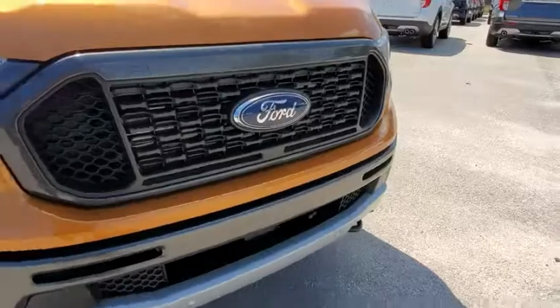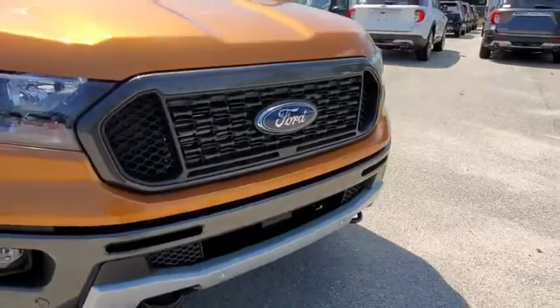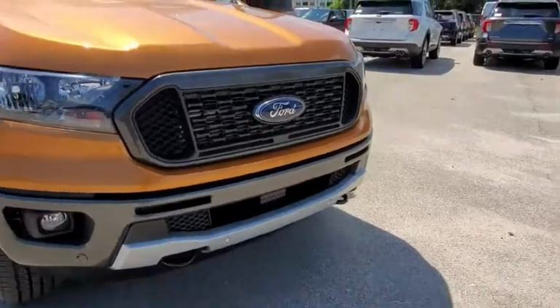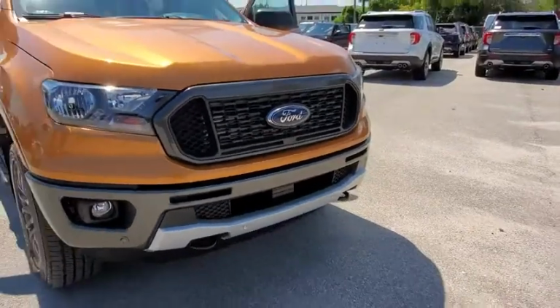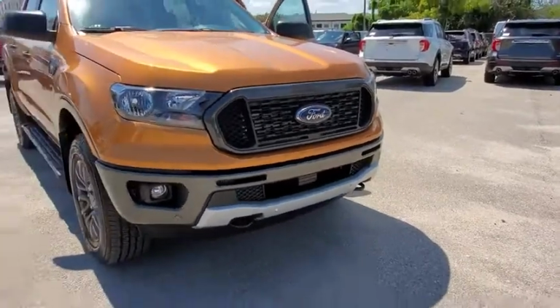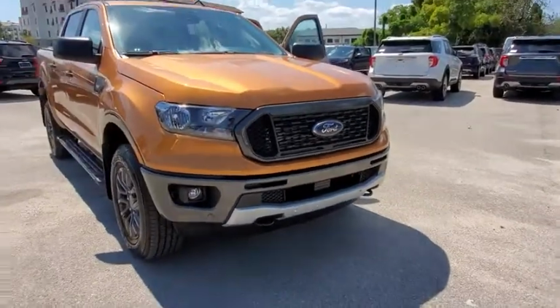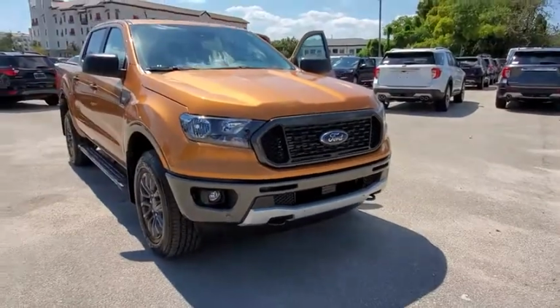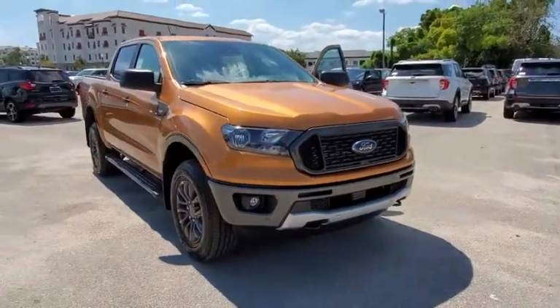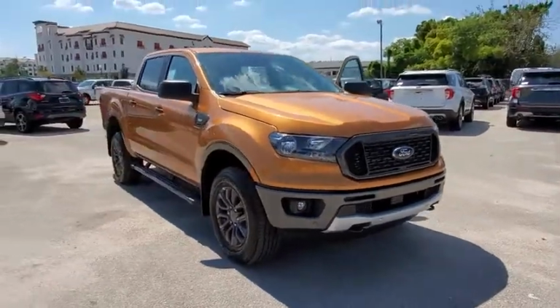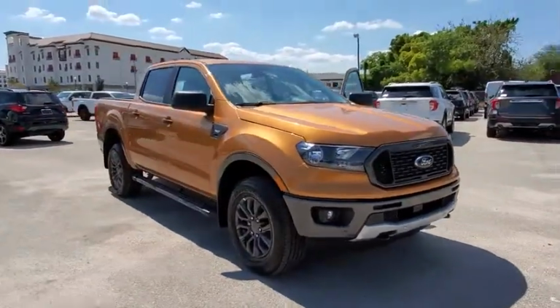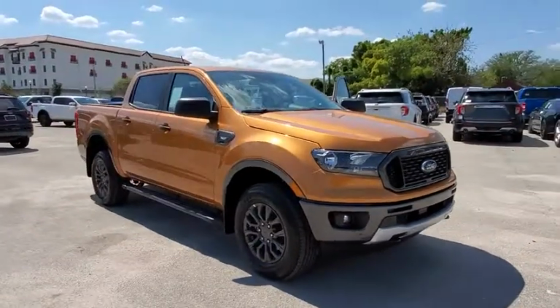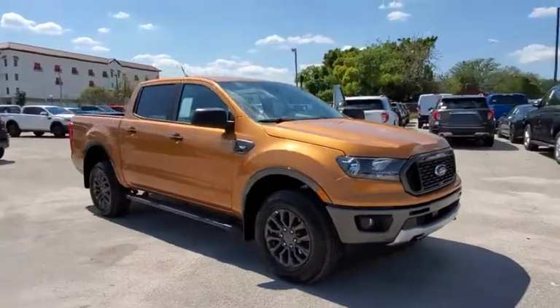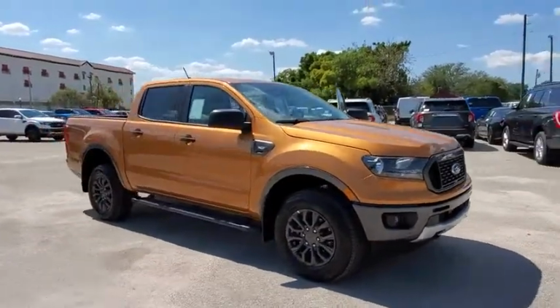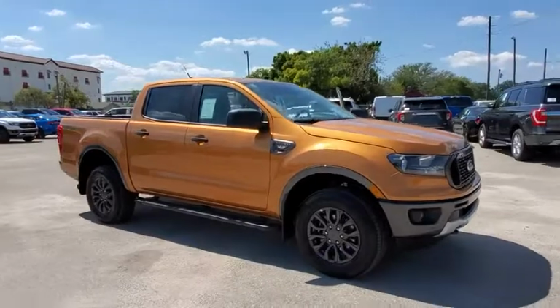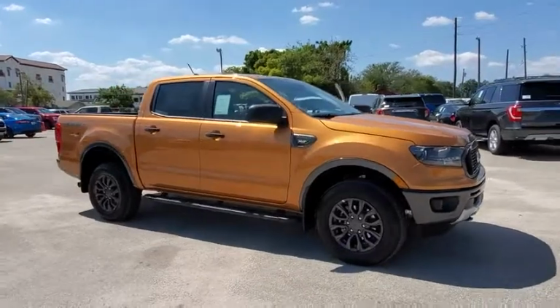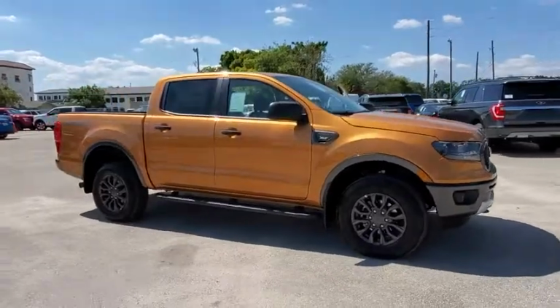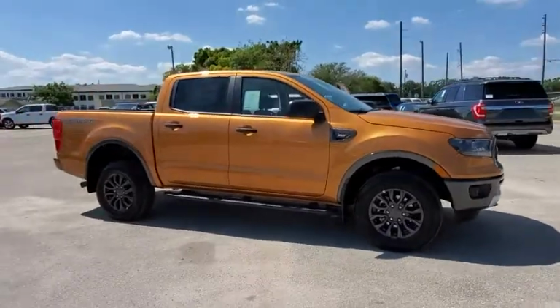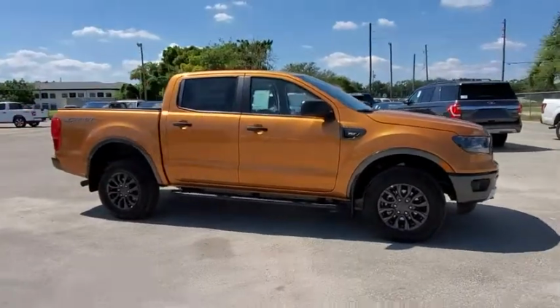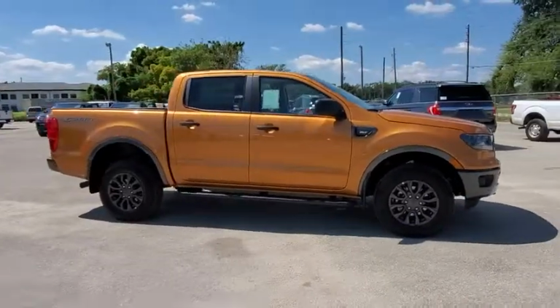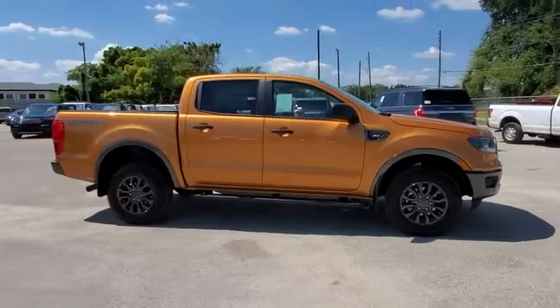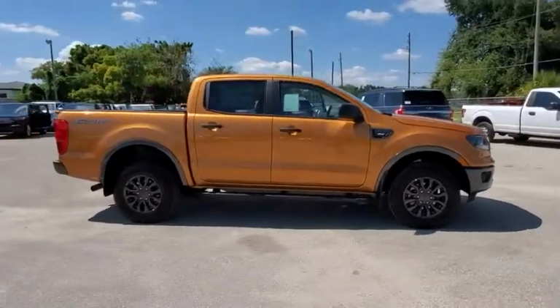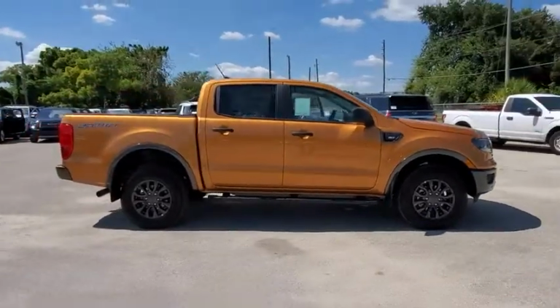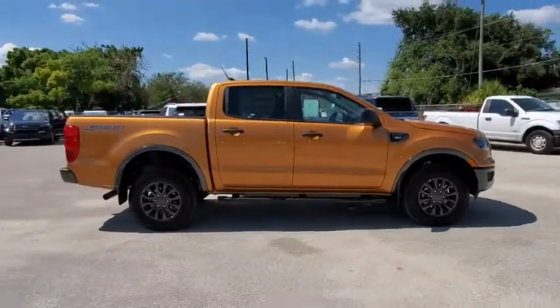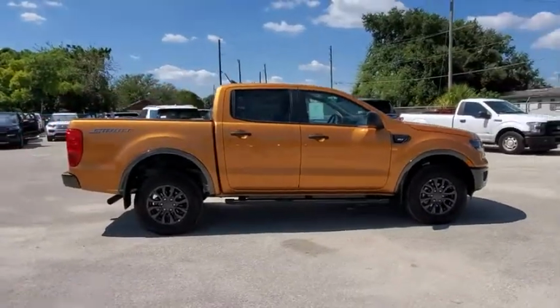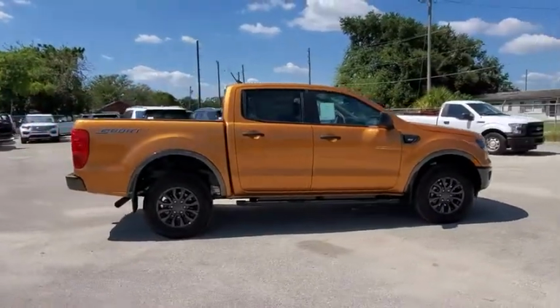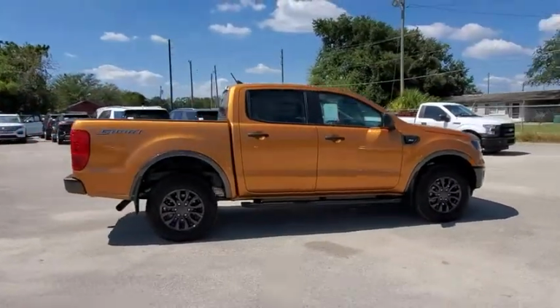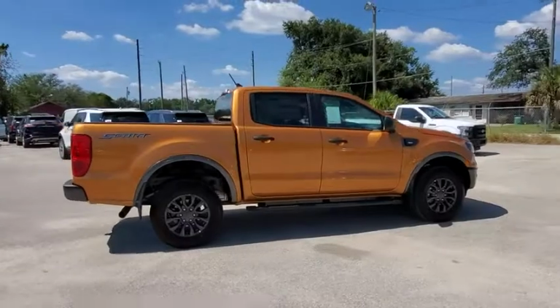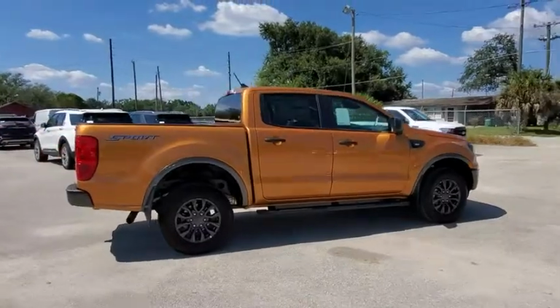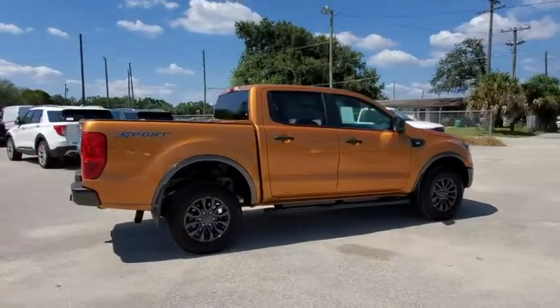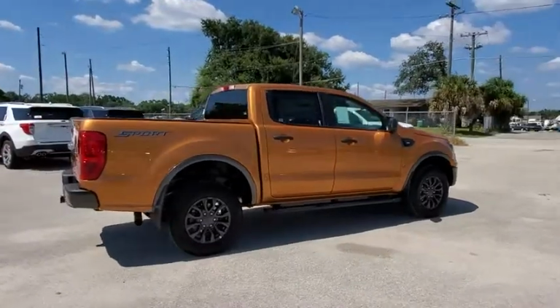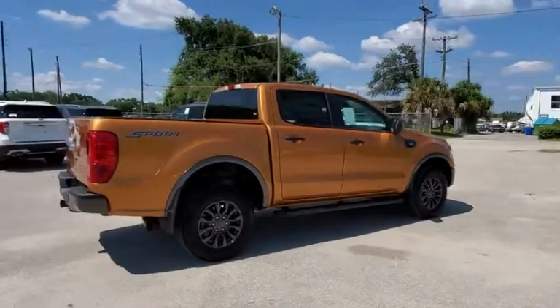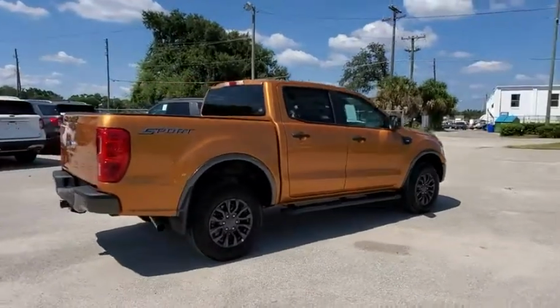Looking for the right vehicle? Check out the 2019 Ford Ranger. Tough inside and out, Ranger proves it's metal. This vehicle has less than 100 miles. Here are some of this vehicle's great options.